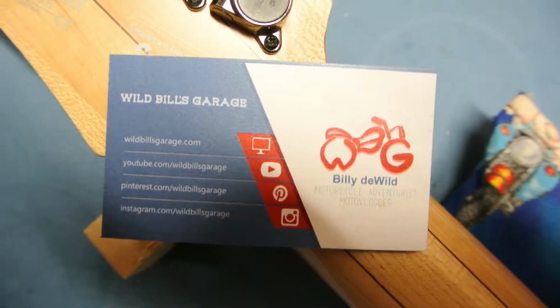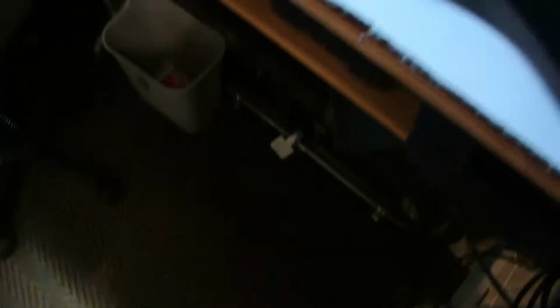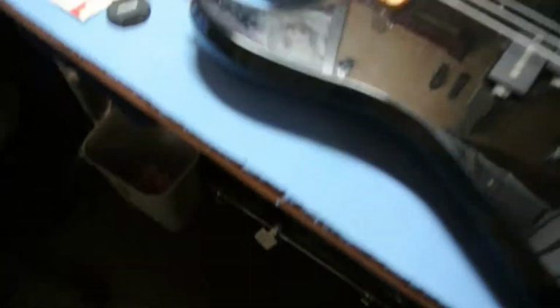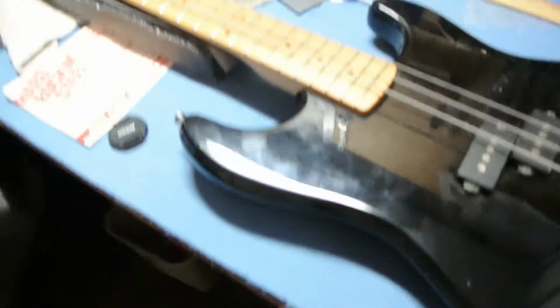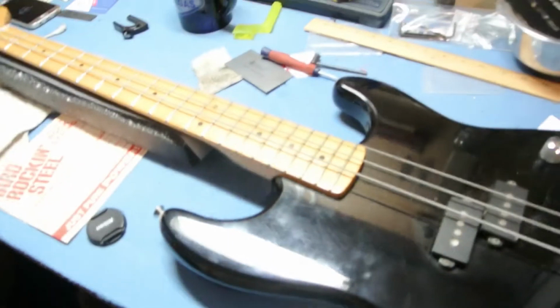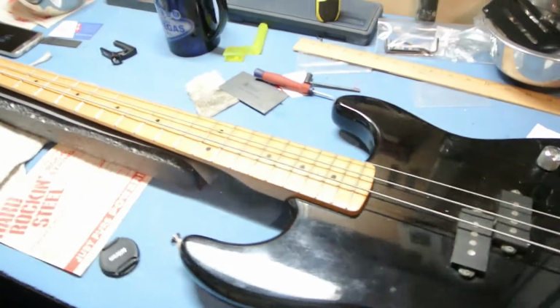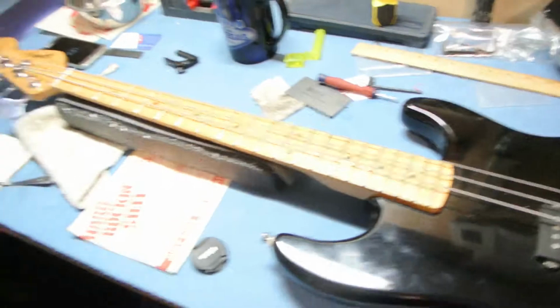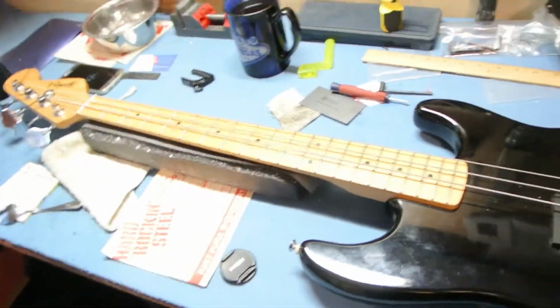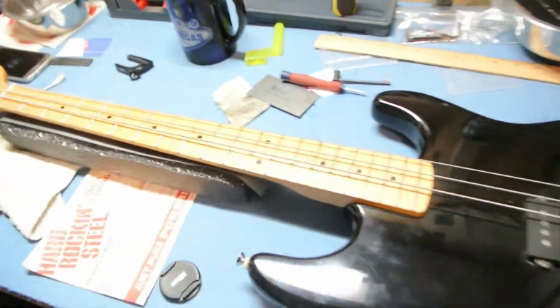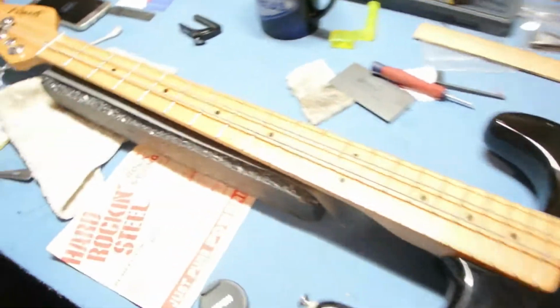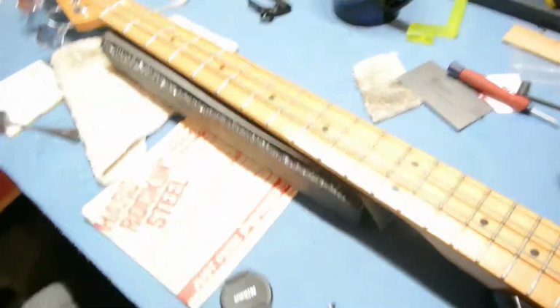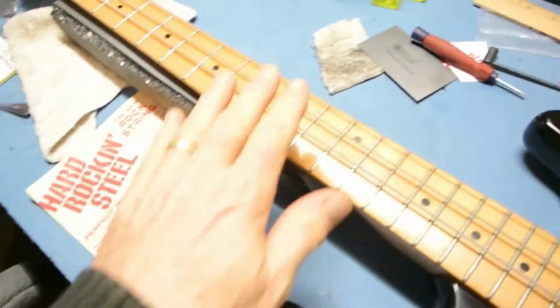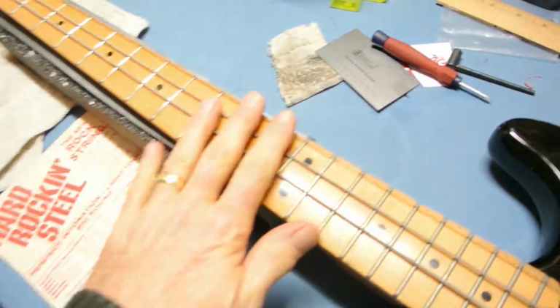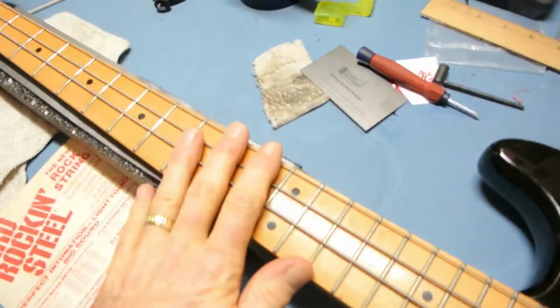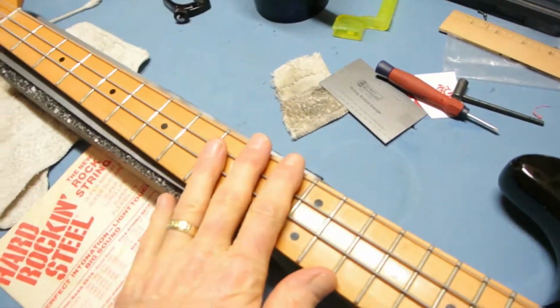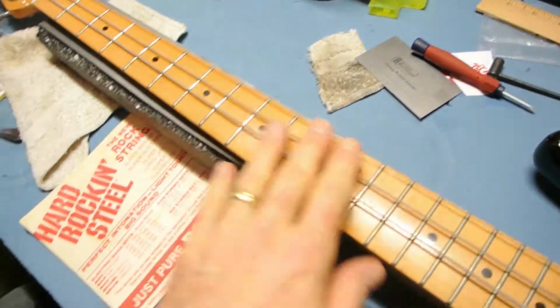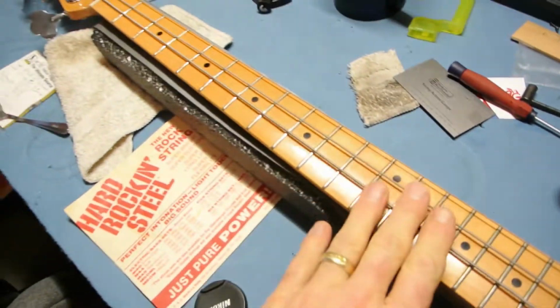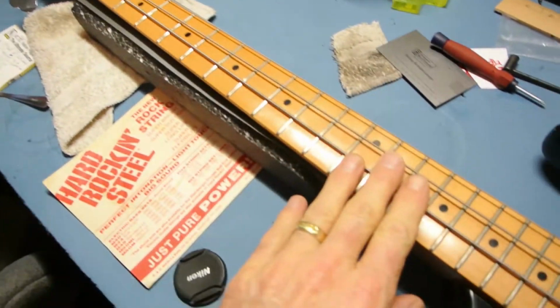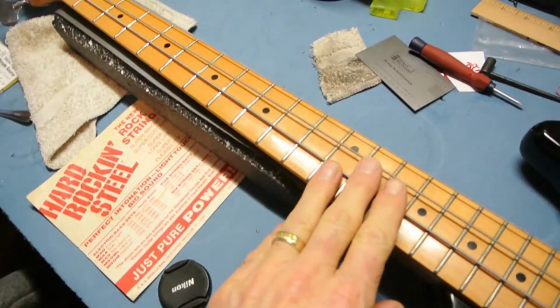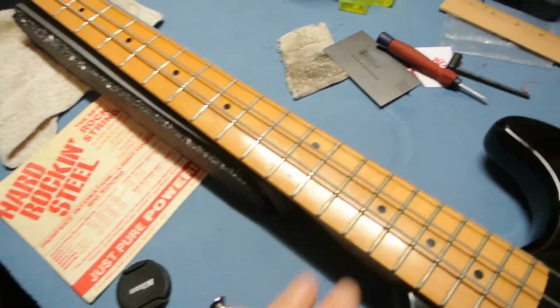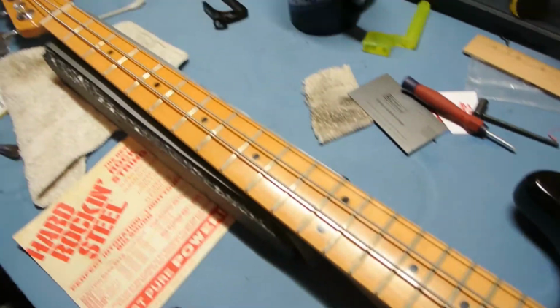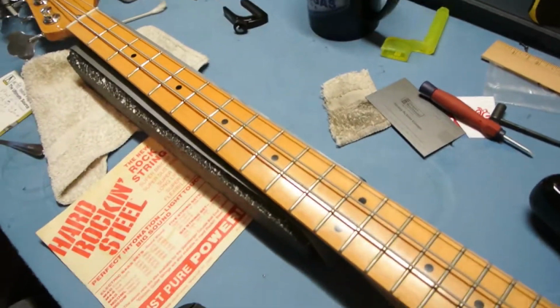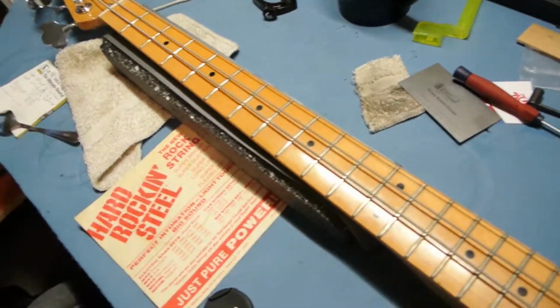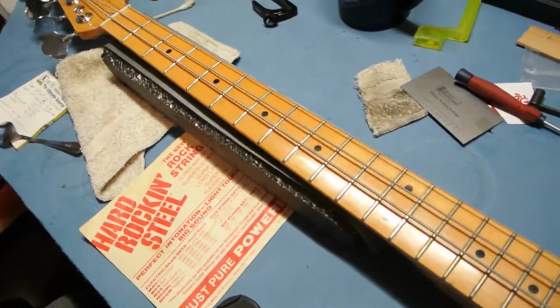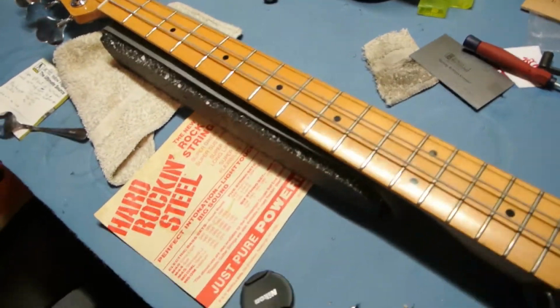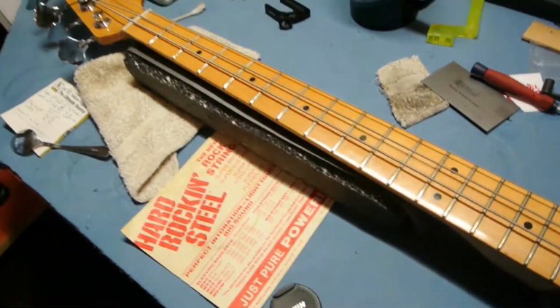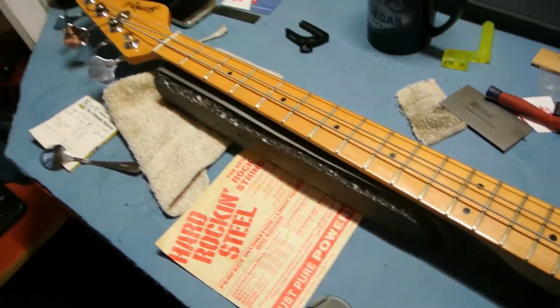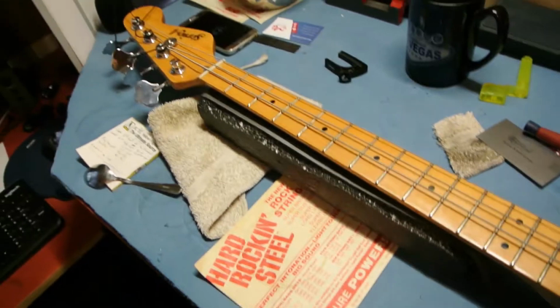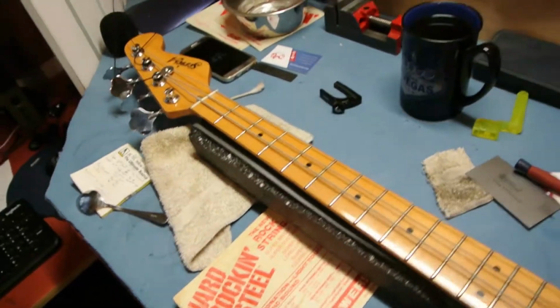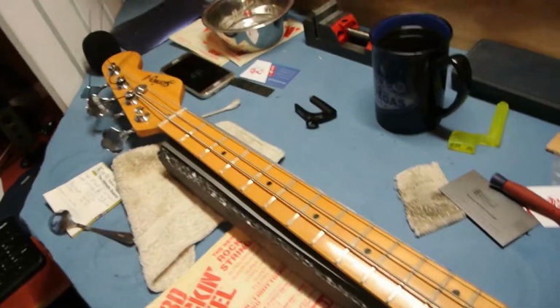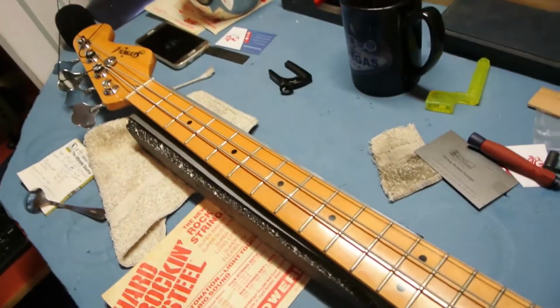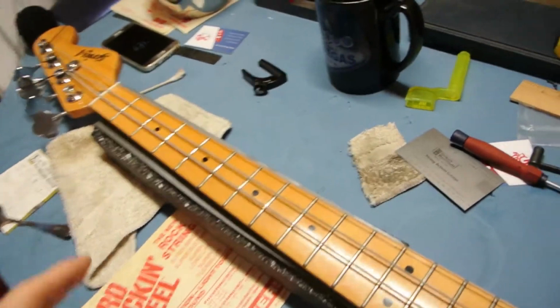Hey, welcome to Bobbill's Garage. No motorcycles — that's what I do in the wintertime now. I'm becoming a luthier. Yeah!